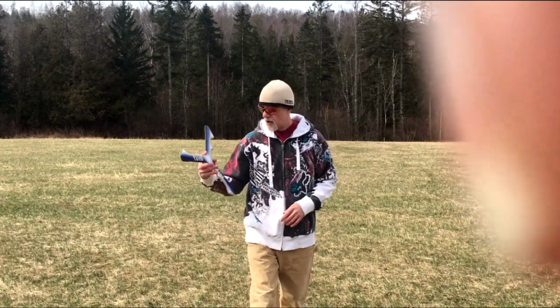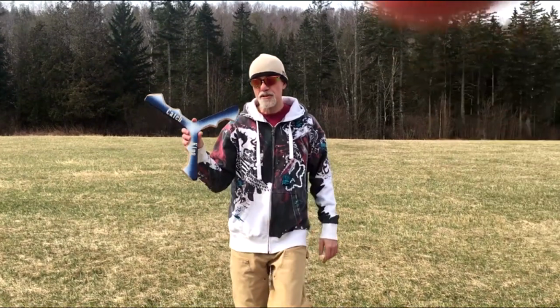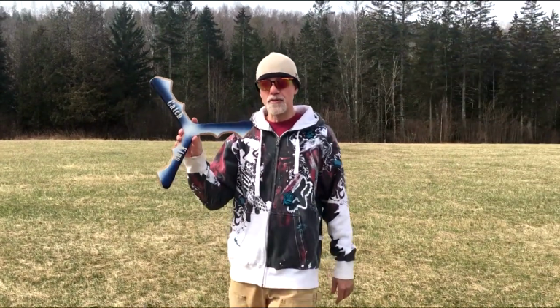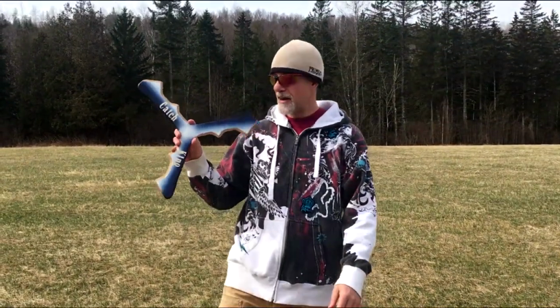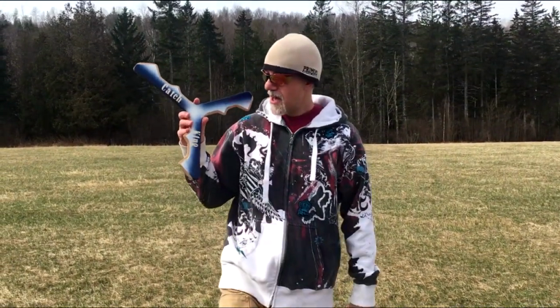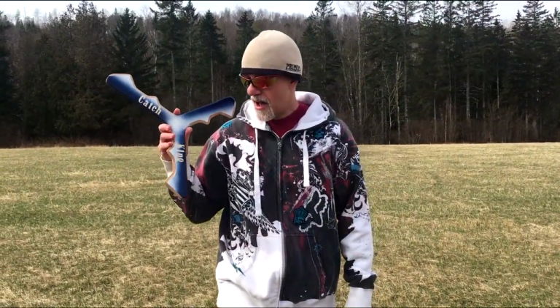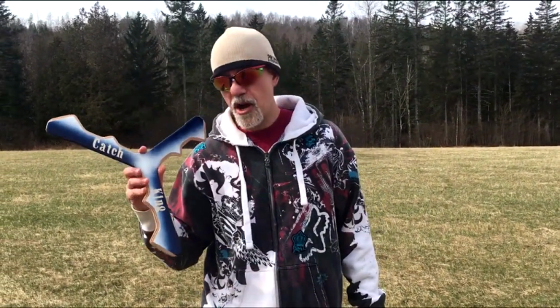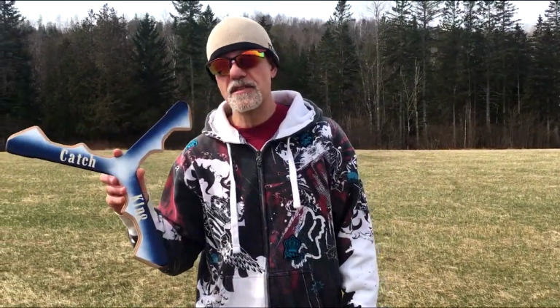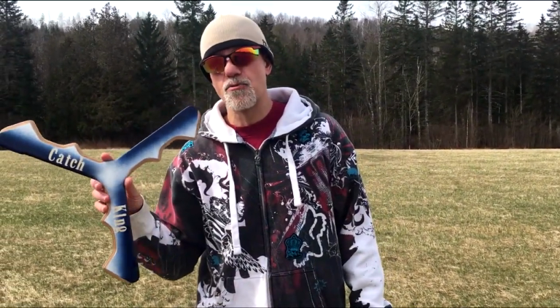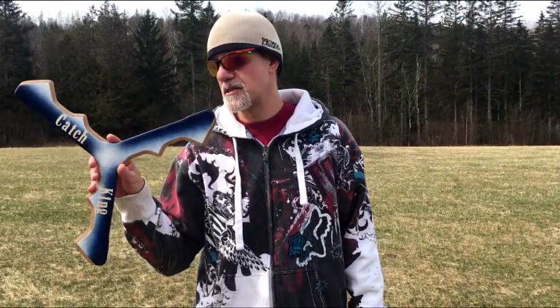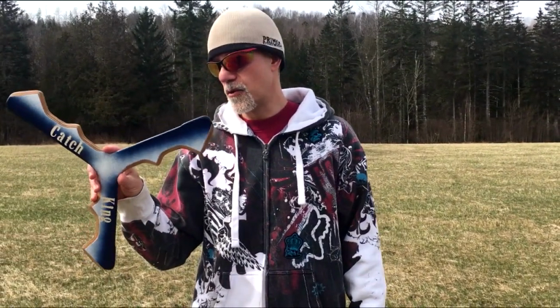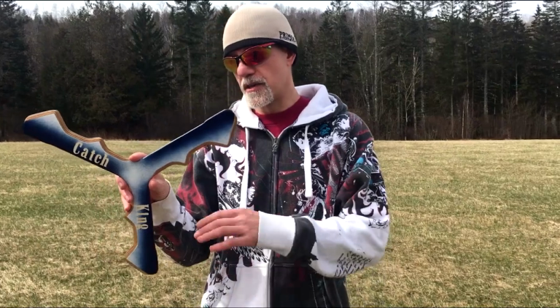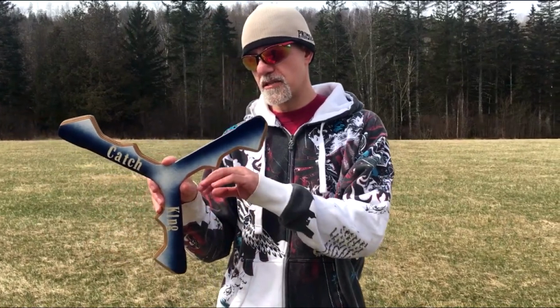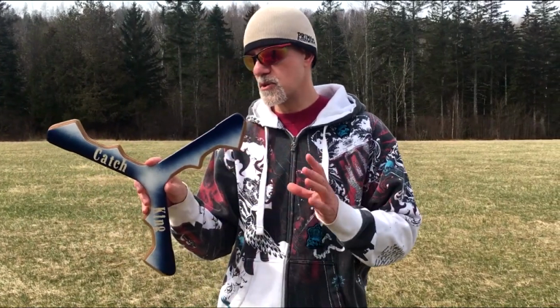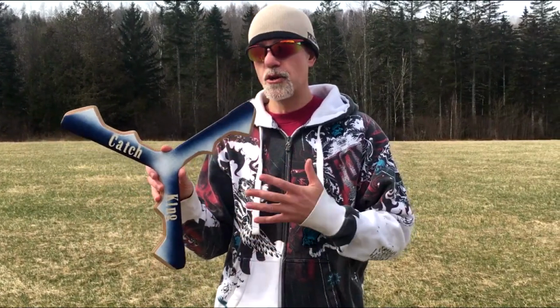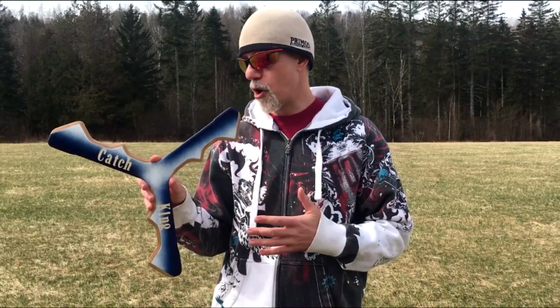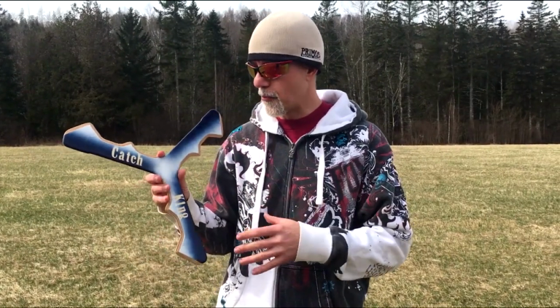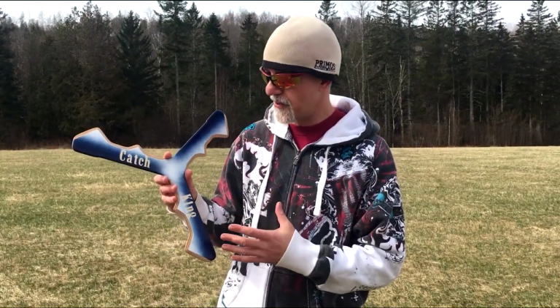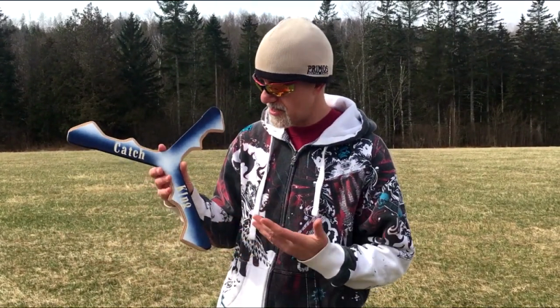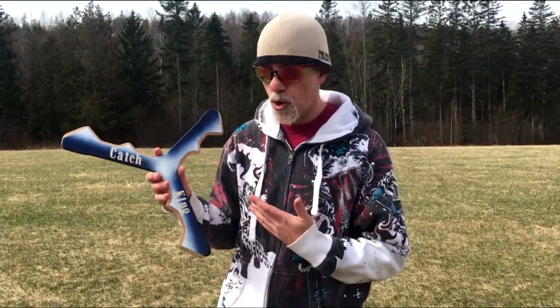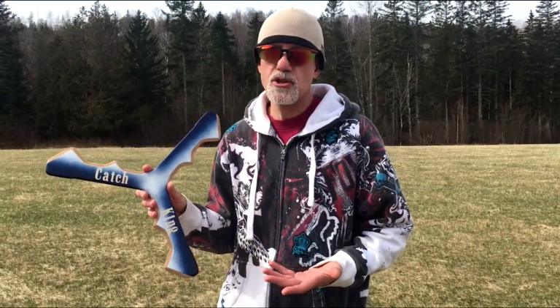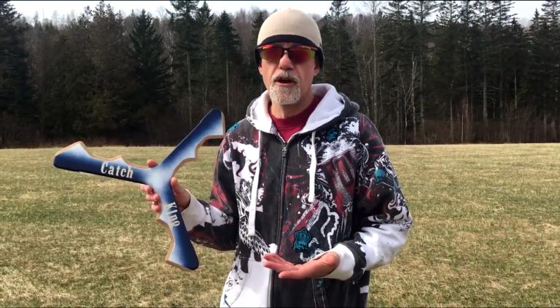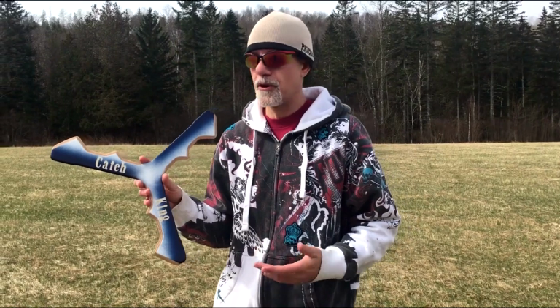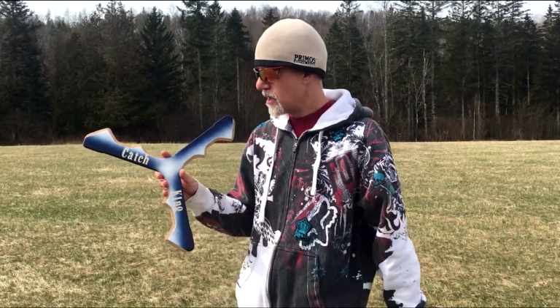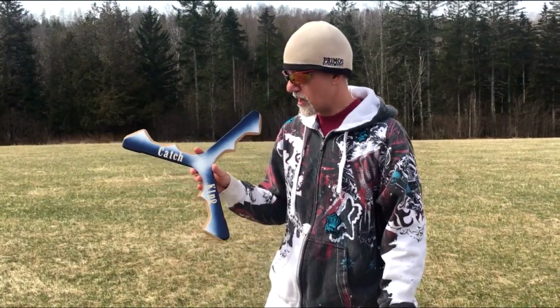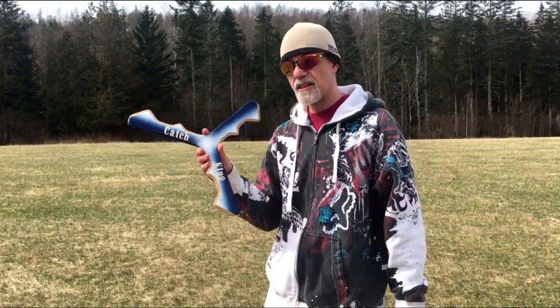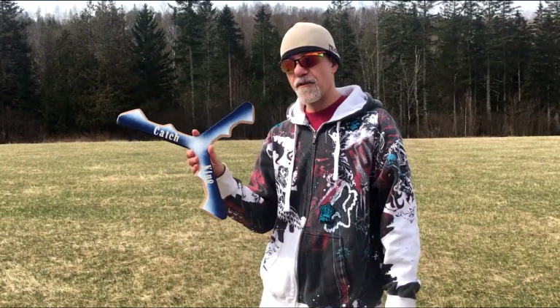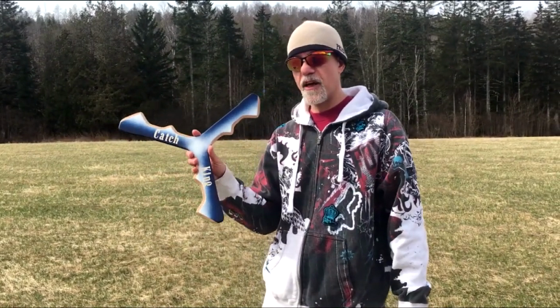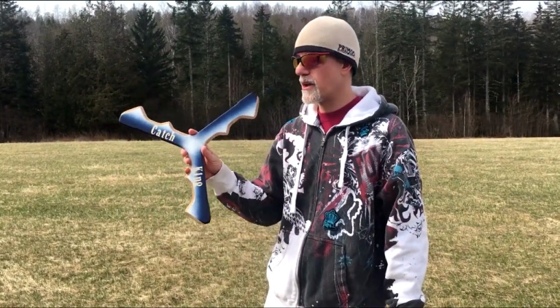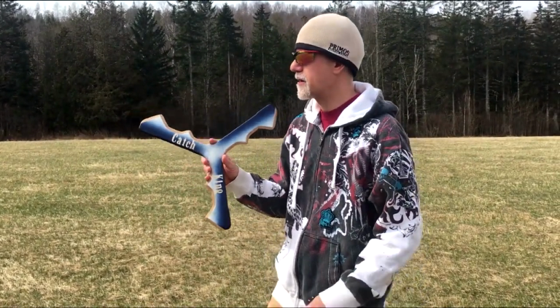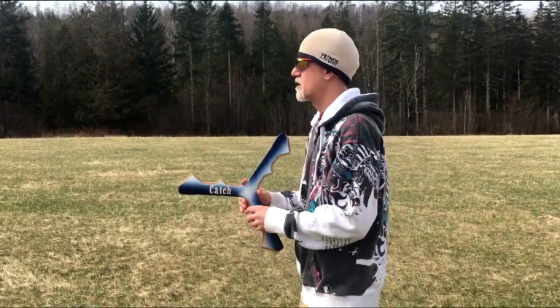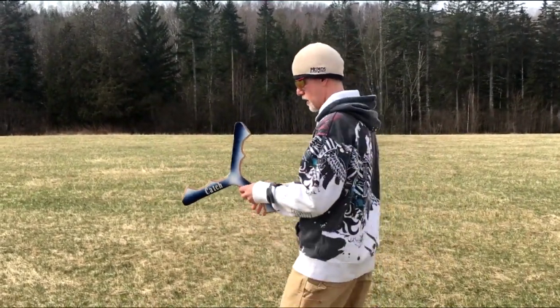Okay, so this is the new design. I did not give this a test throw to see if it would fly. So like I said, it's a new design — I do not know. But when I was finished, I said there's no reason this shouldn't fly and return. So you're going to get the very first flight right here. Okay, here we go.